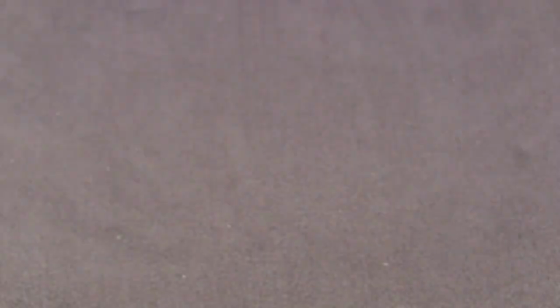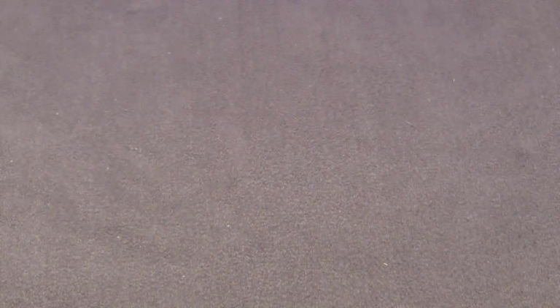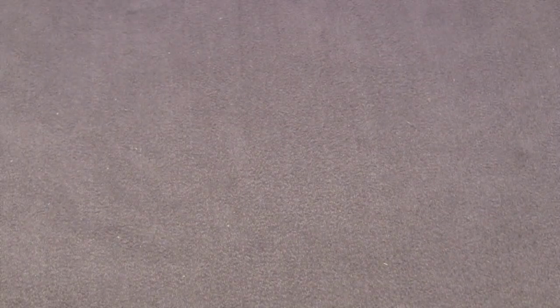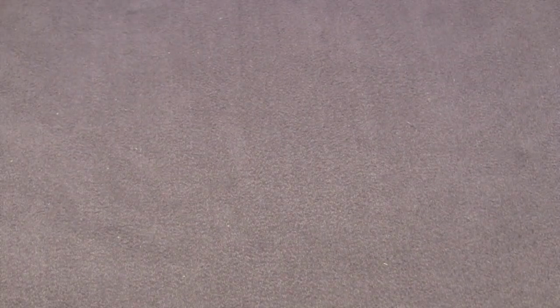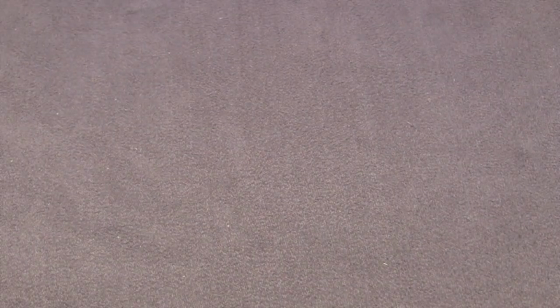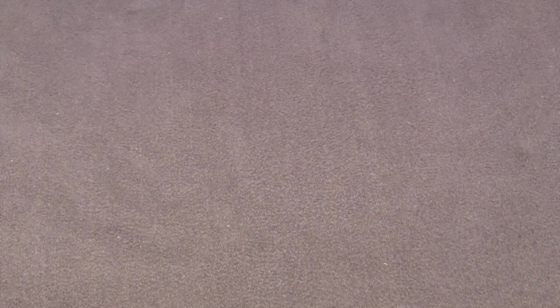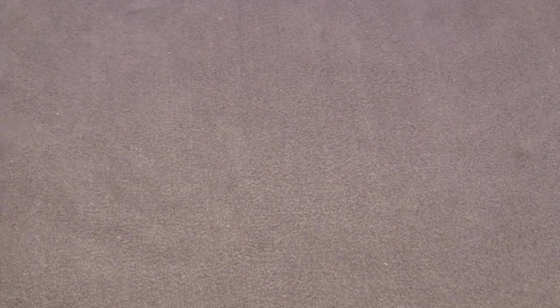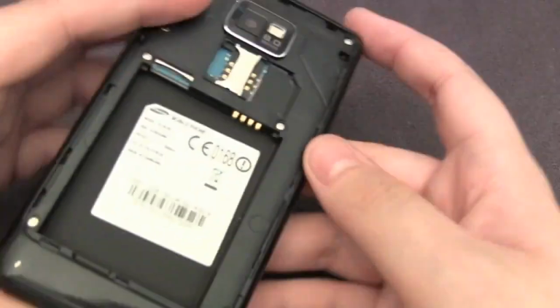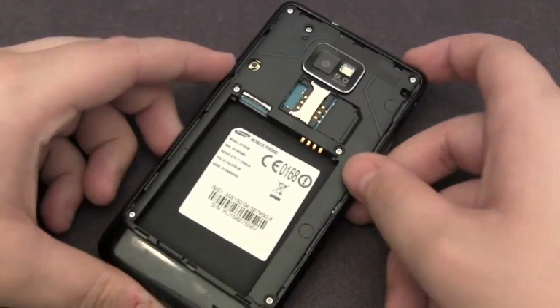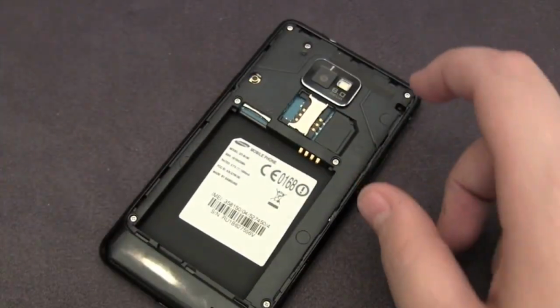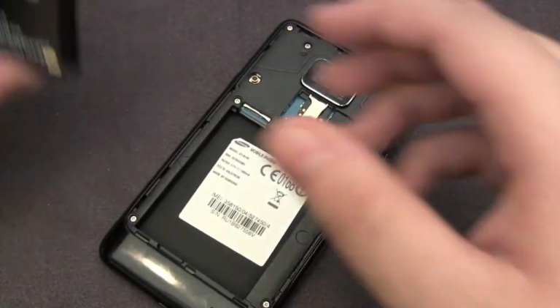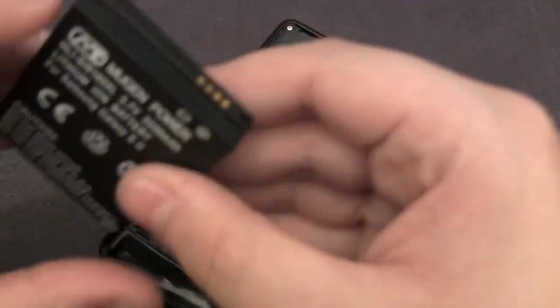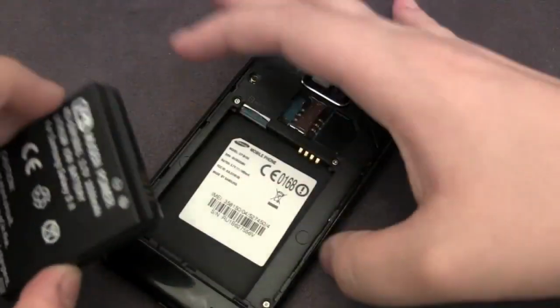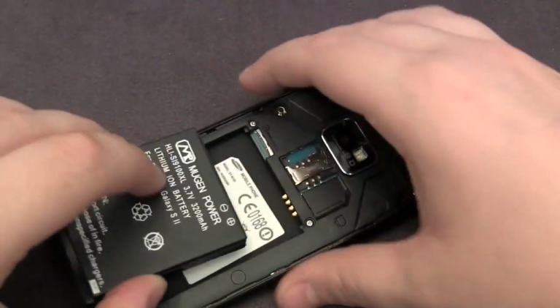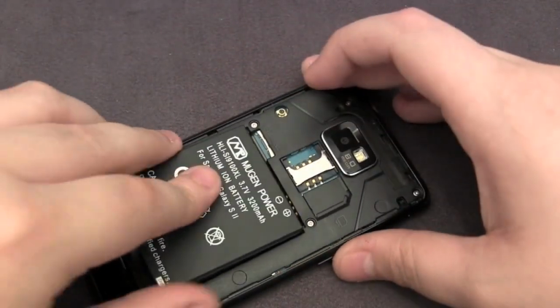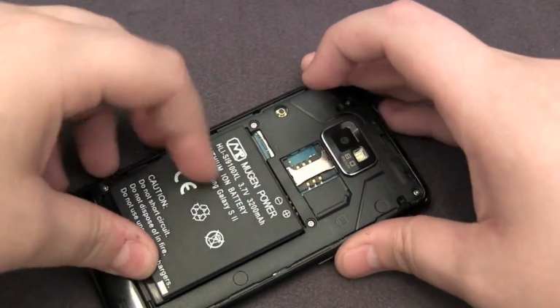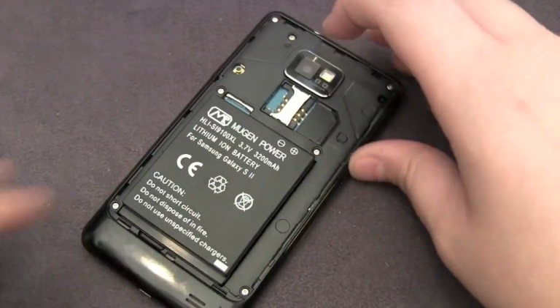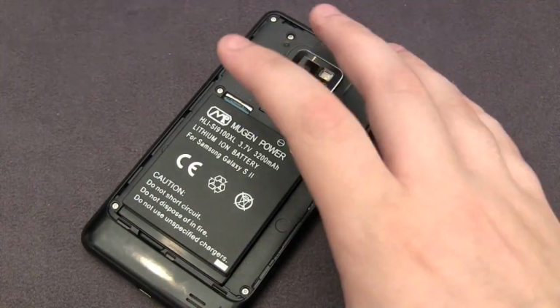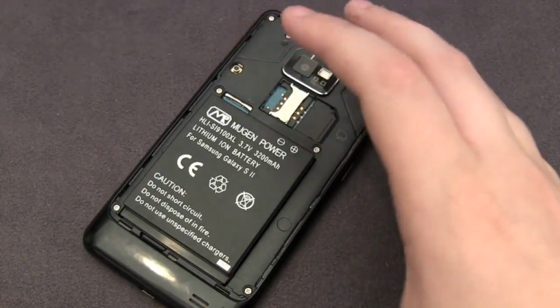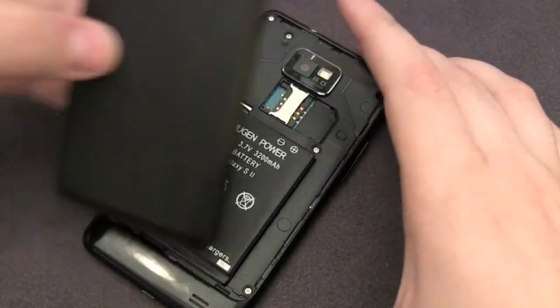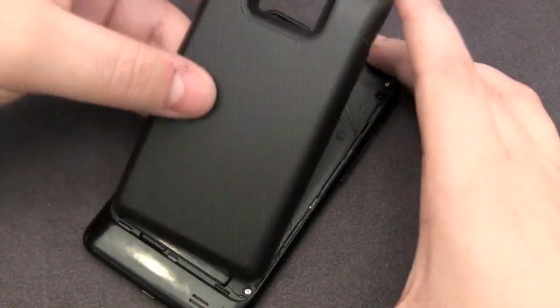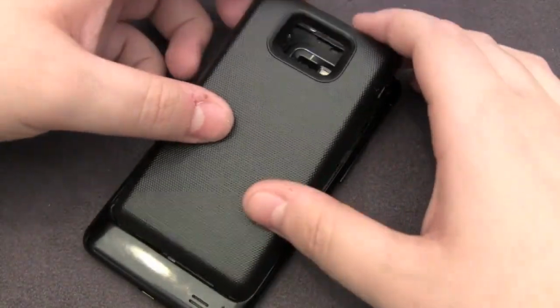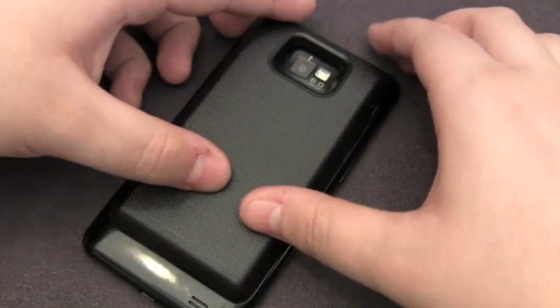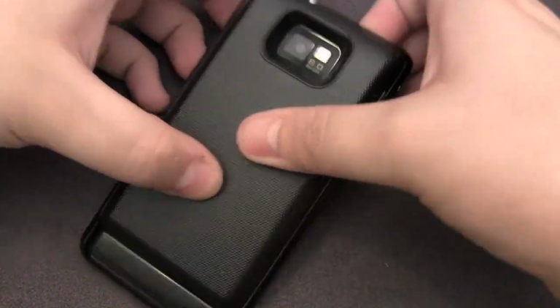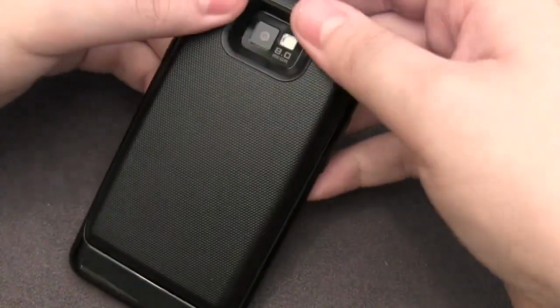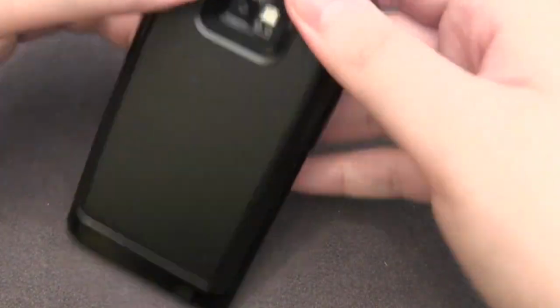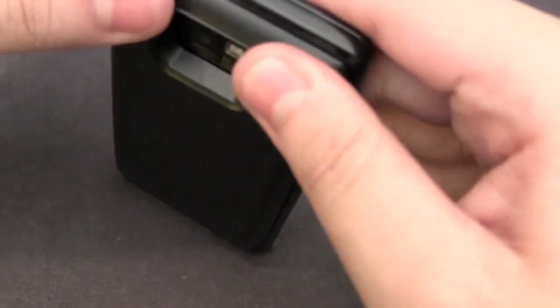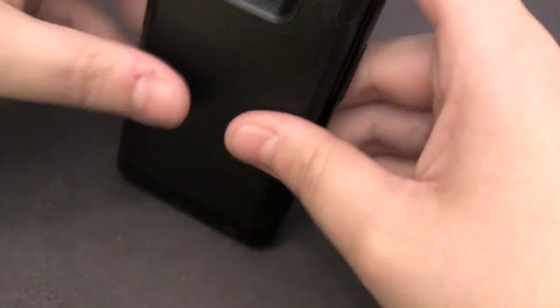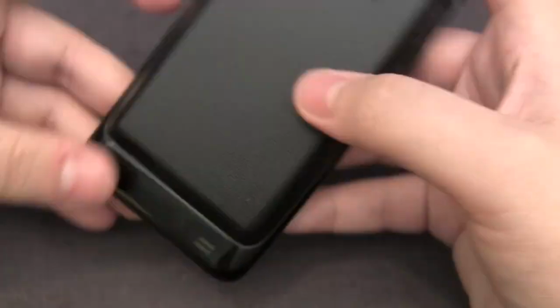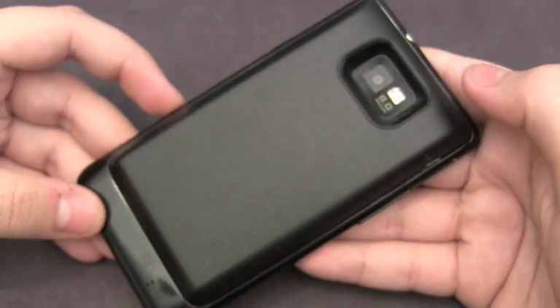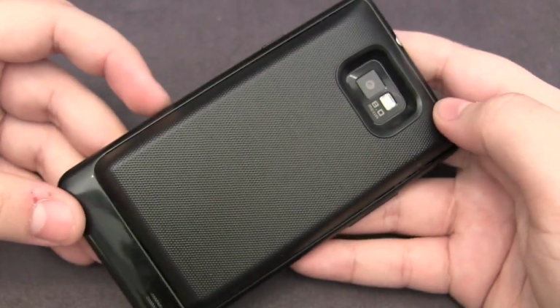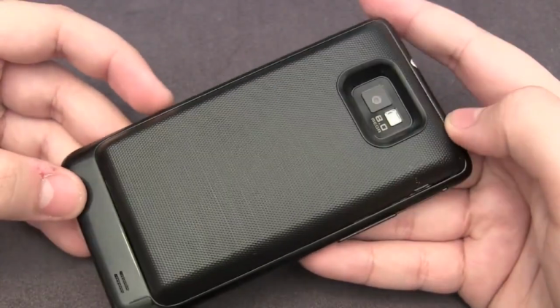So let's pop this on the phone and I'll show you how easy it is. We slide the battery in and then I like to go in through the bottom and just push it in. It locks in there very nicely.